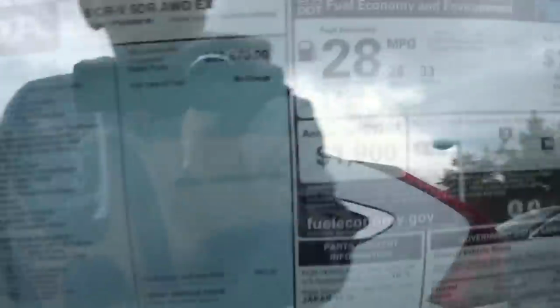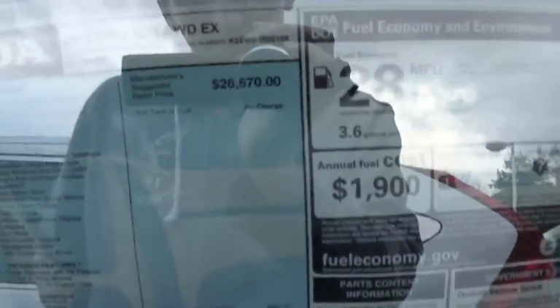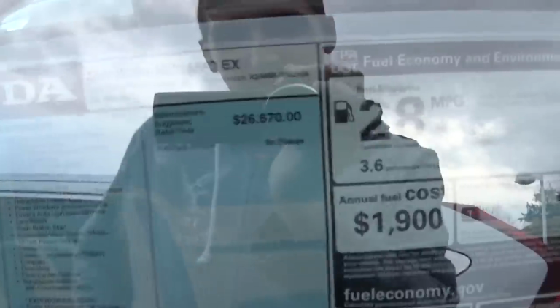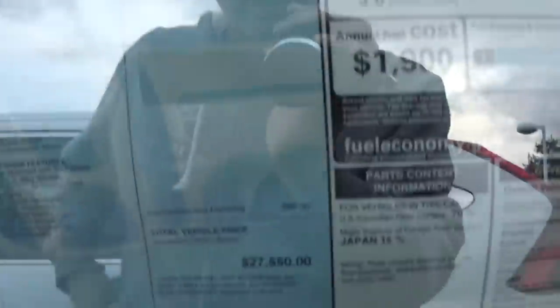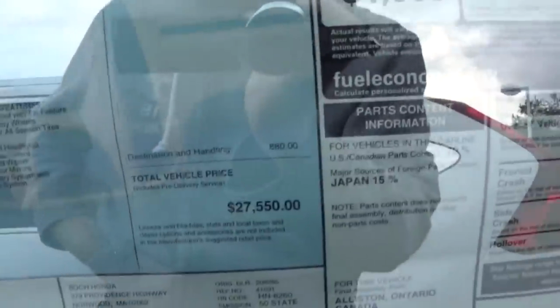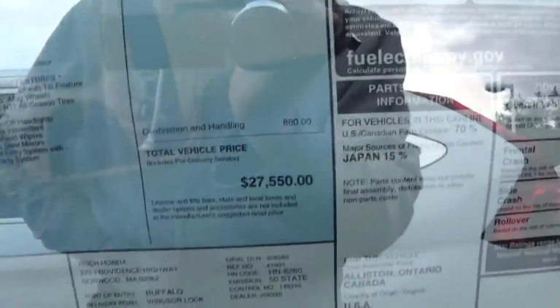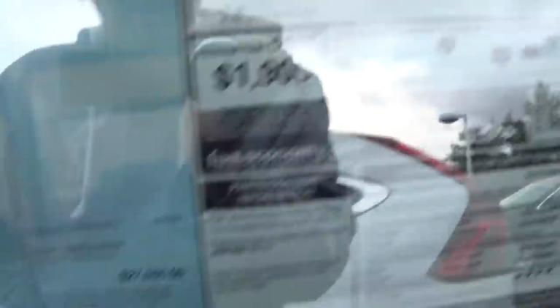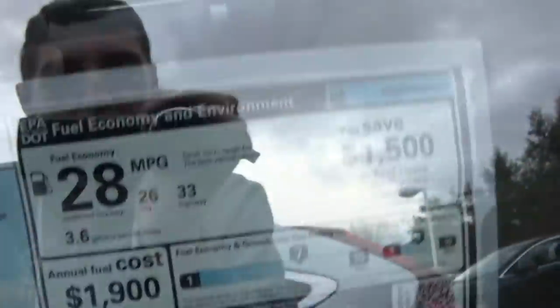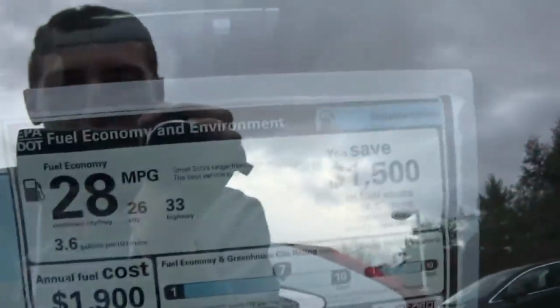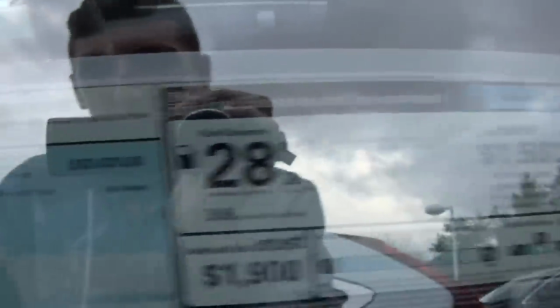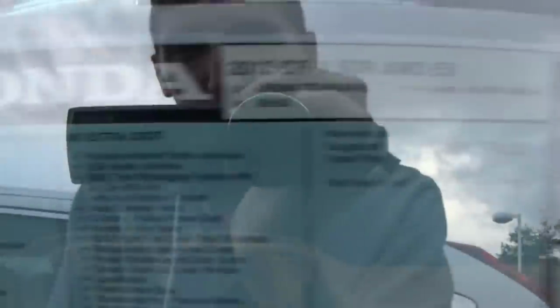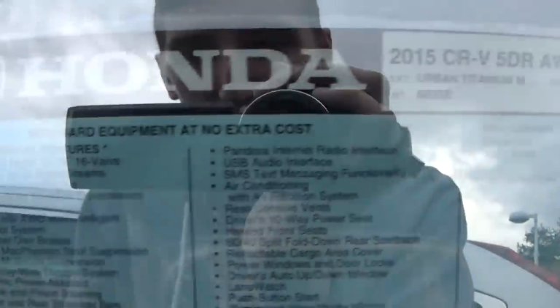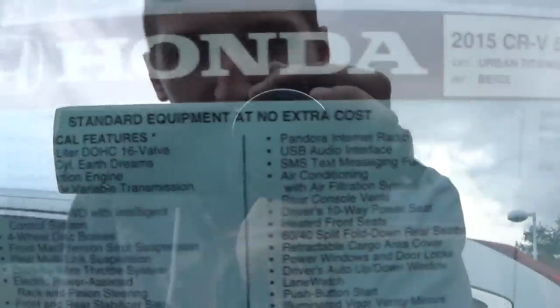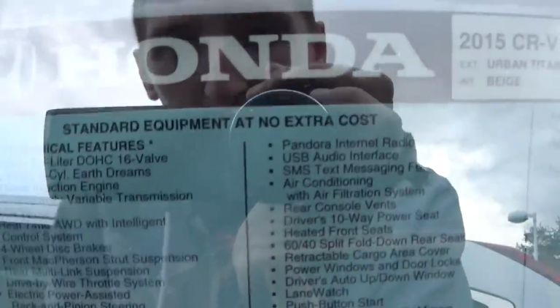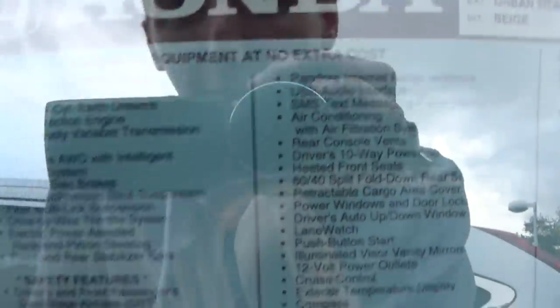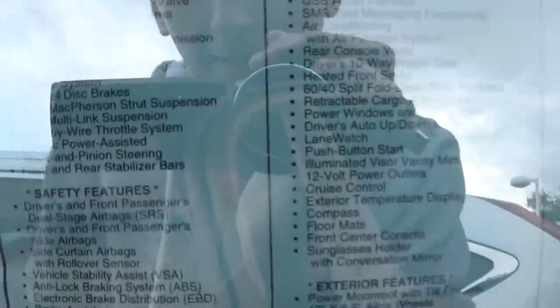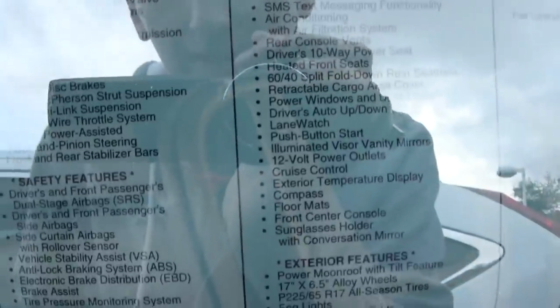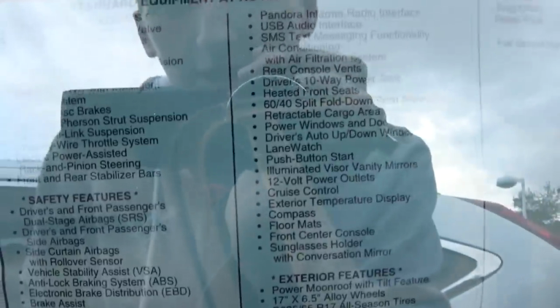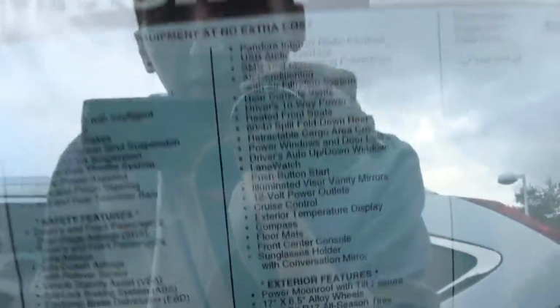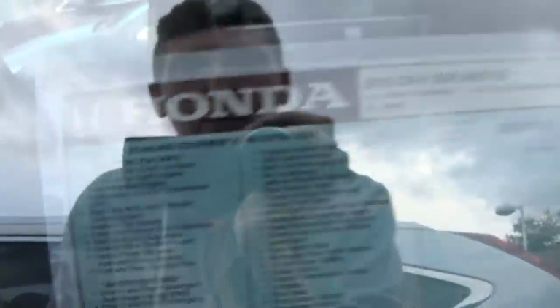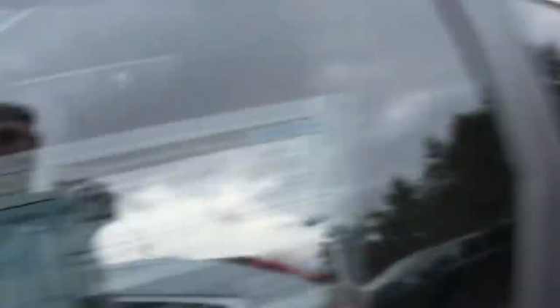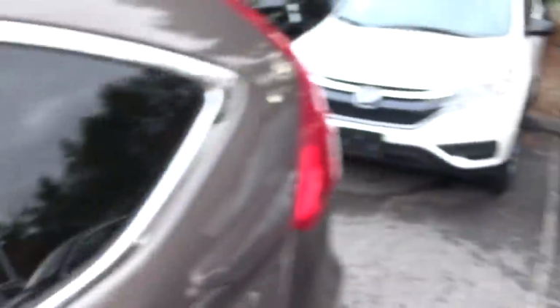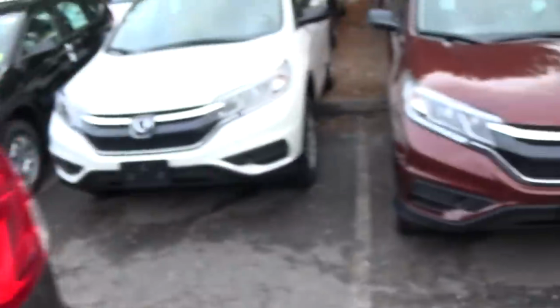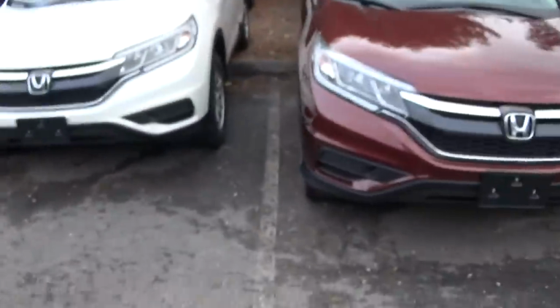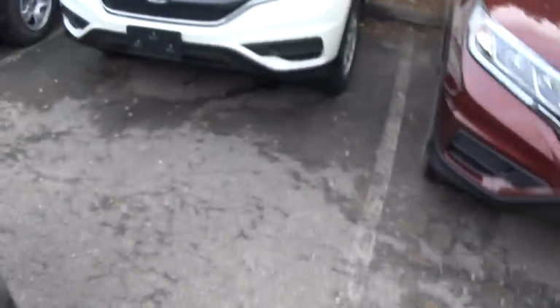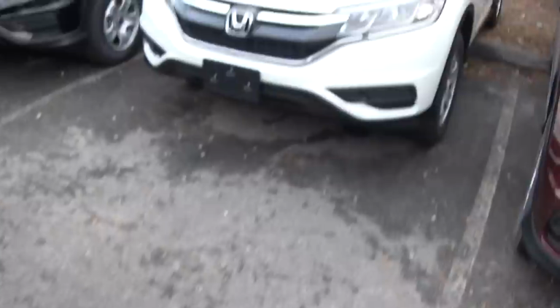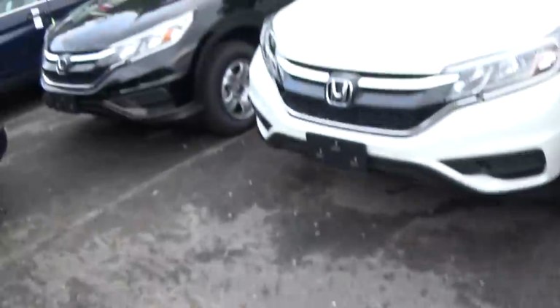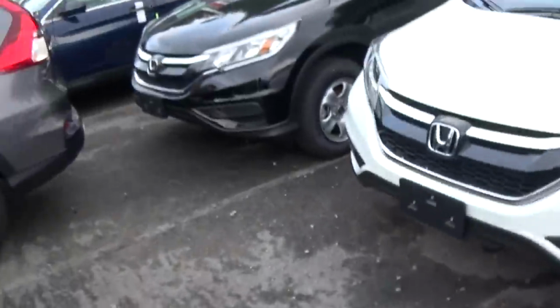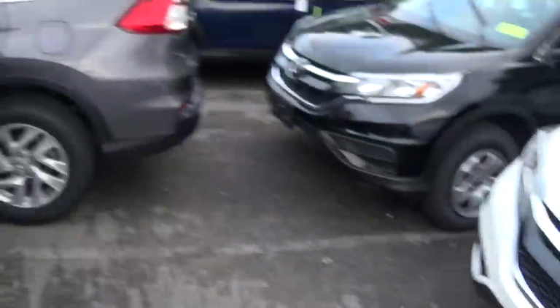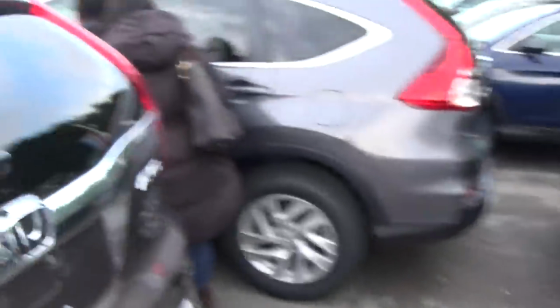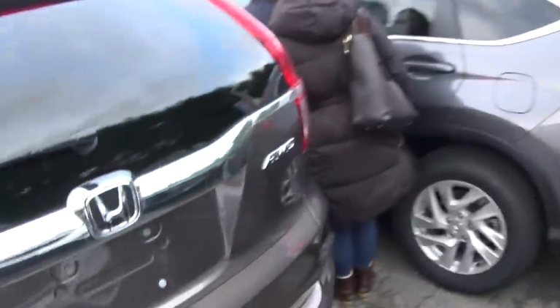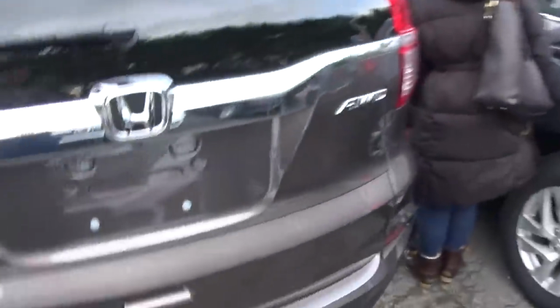Here's the sticker. We didn't pay sticker for it — I'm not going to specify what we did pay. 185 horsepower, 2.4 liter, K24, four-cylinder, iVTEC.